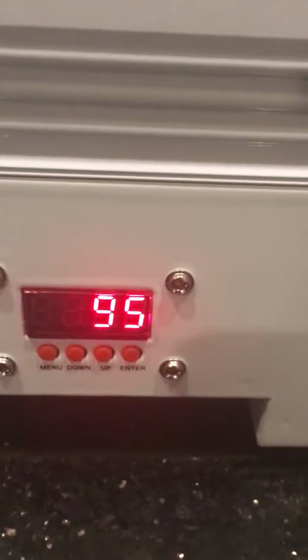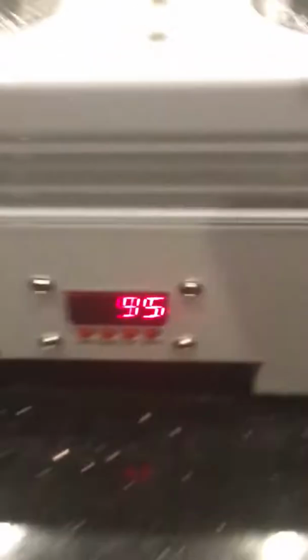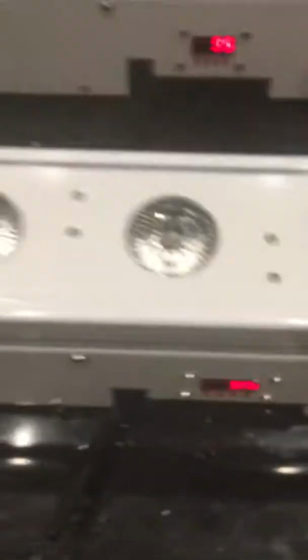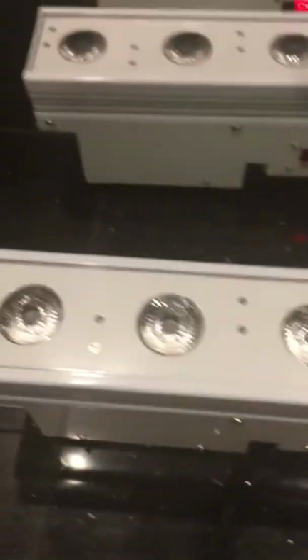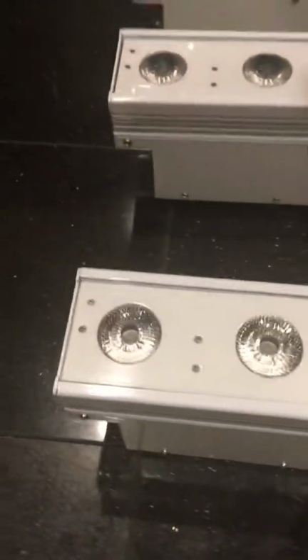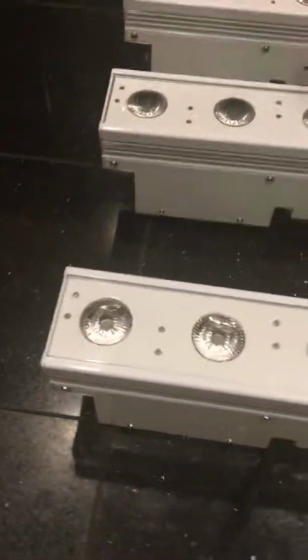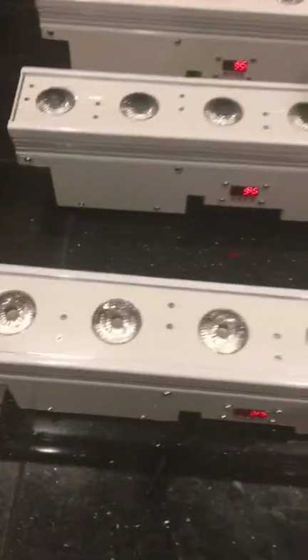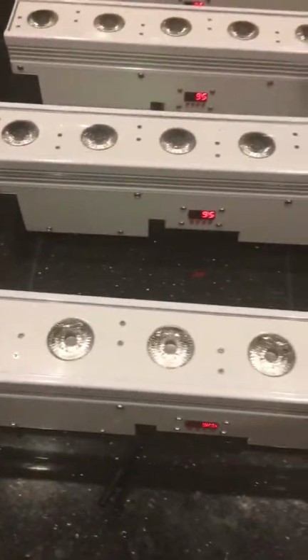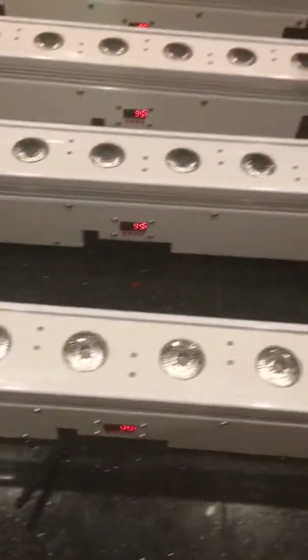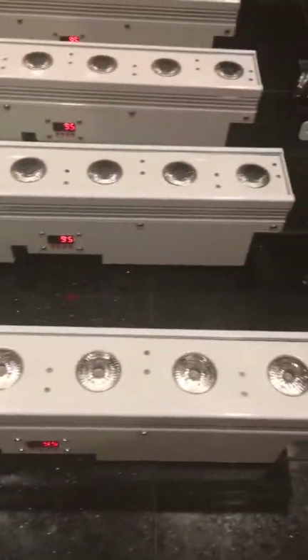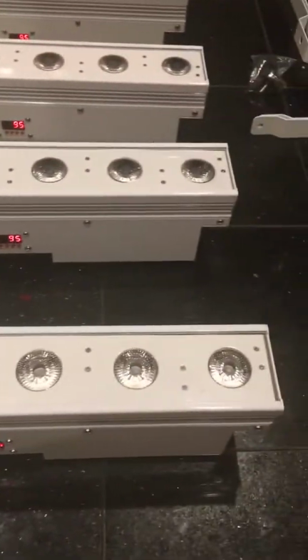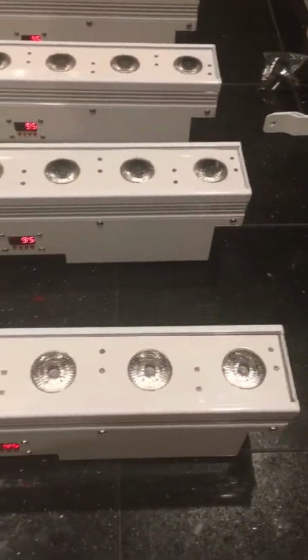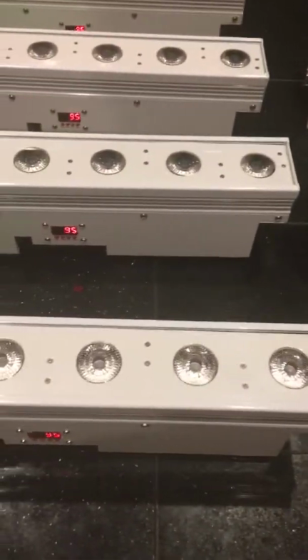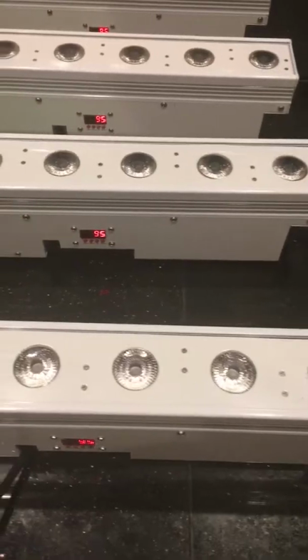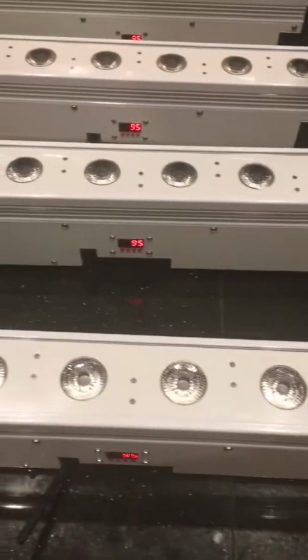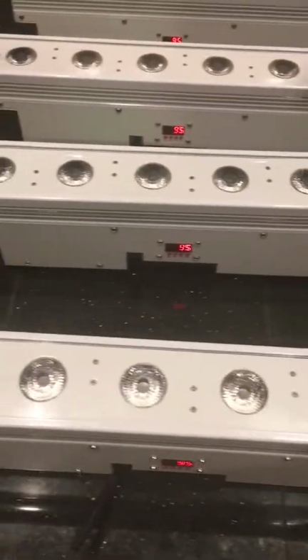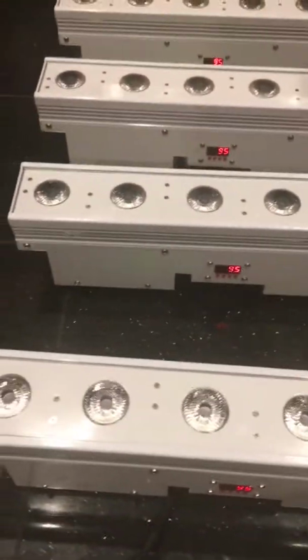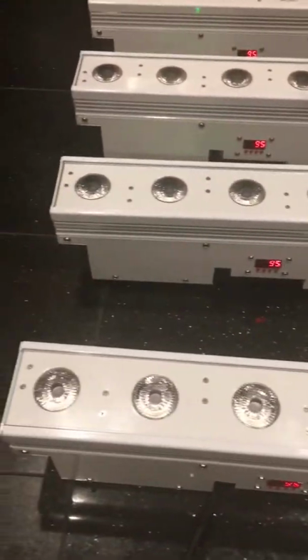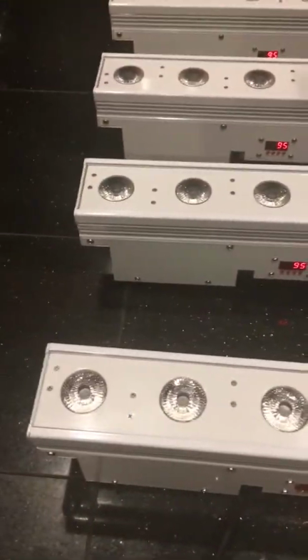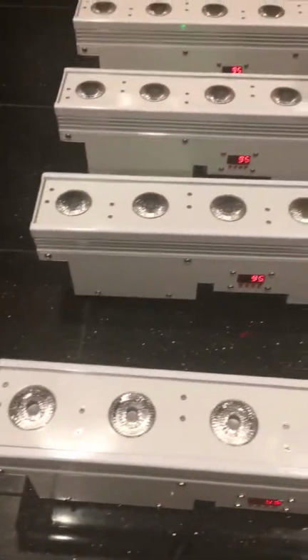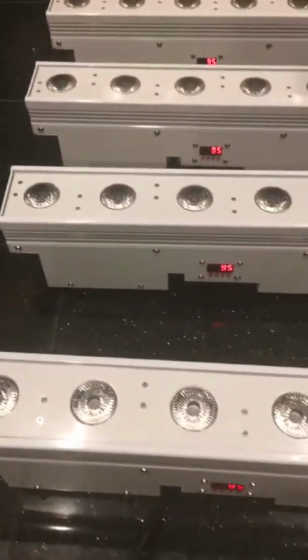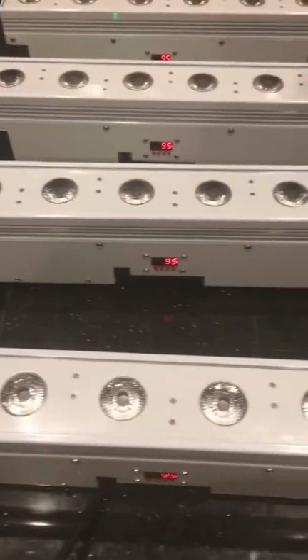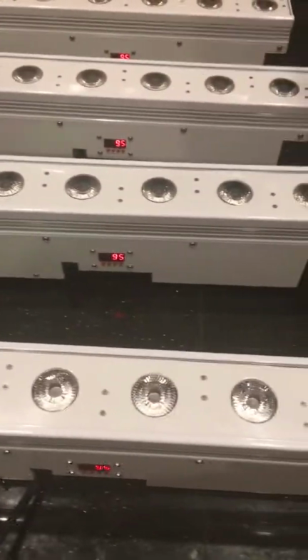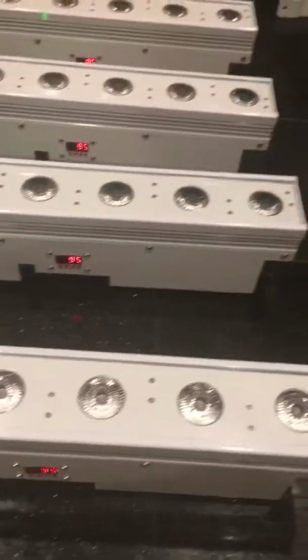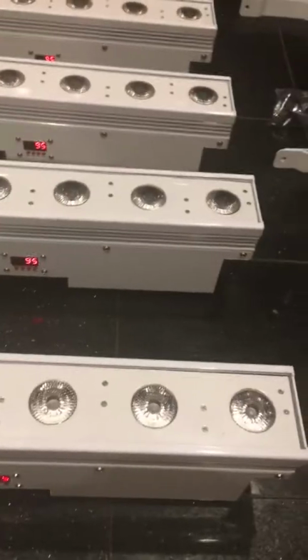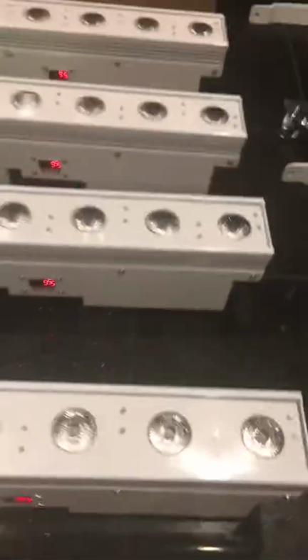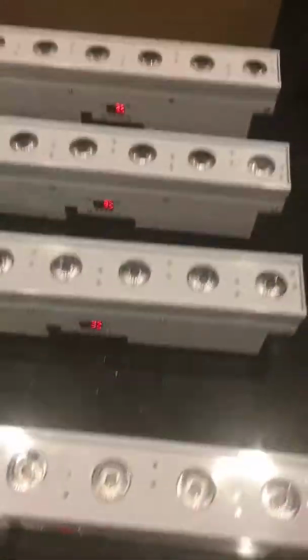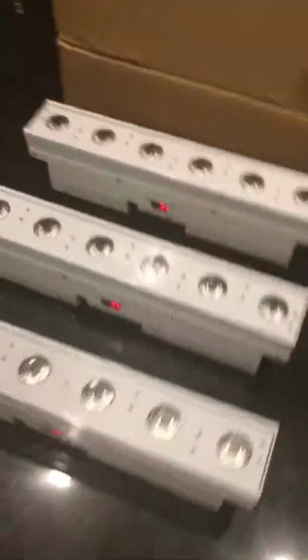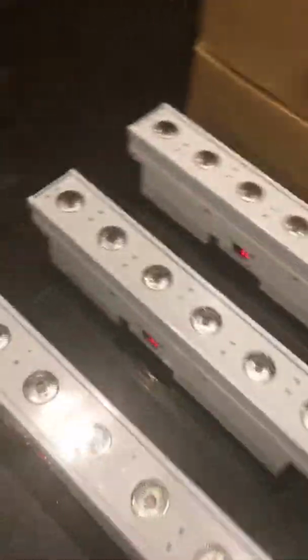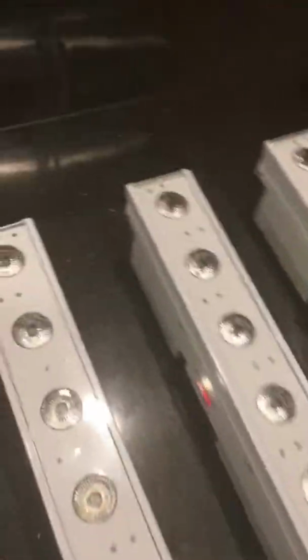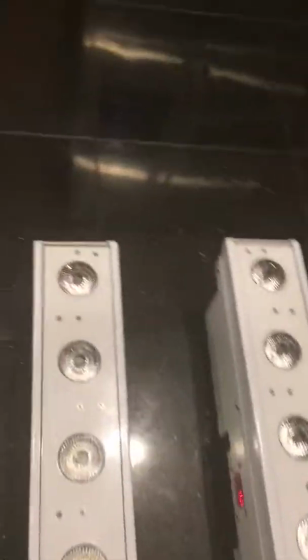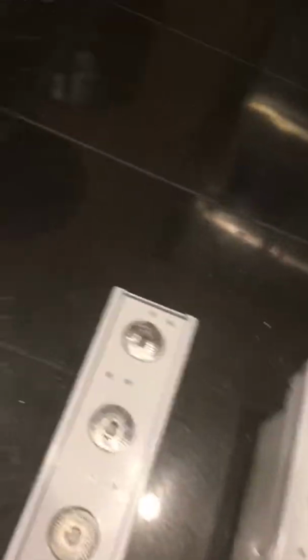As you look at the units, there are six LEDs on them. When you compare these to the American DJ QA5, which only has five LEDs, these have six, so the light is a little brighter coming from these with that extra LED.